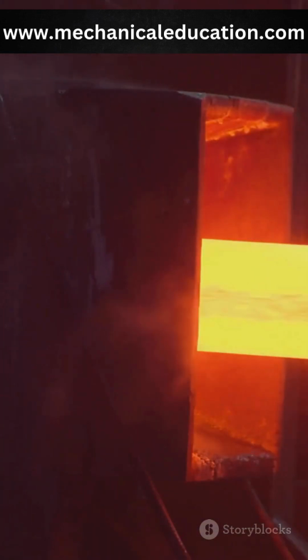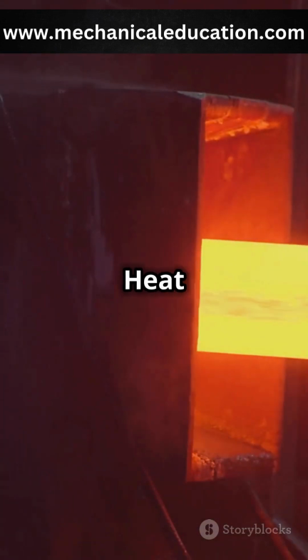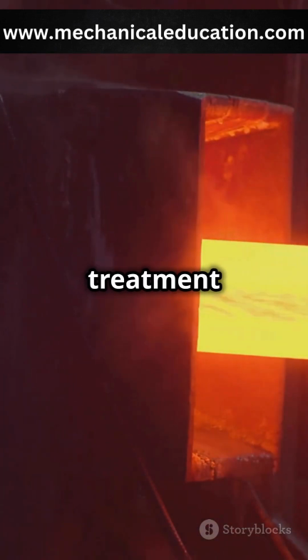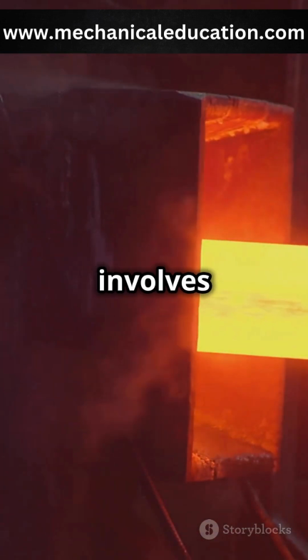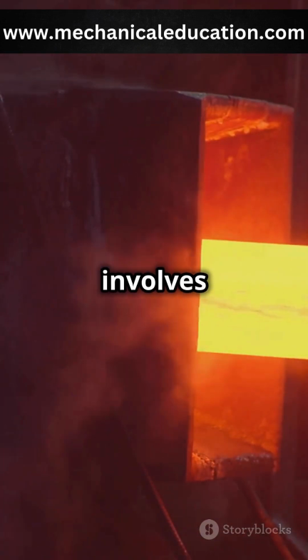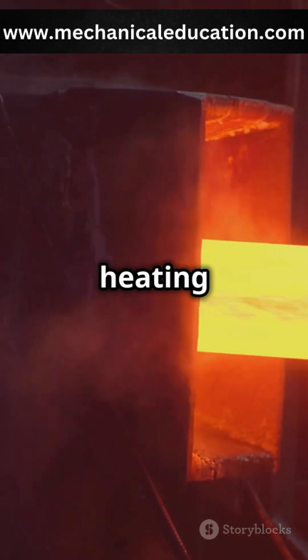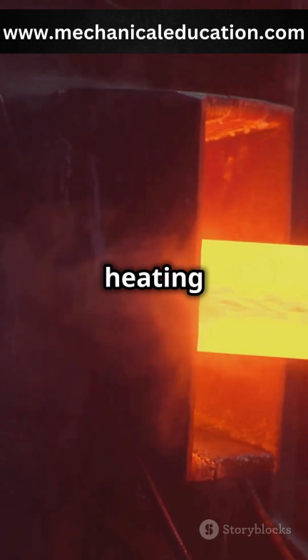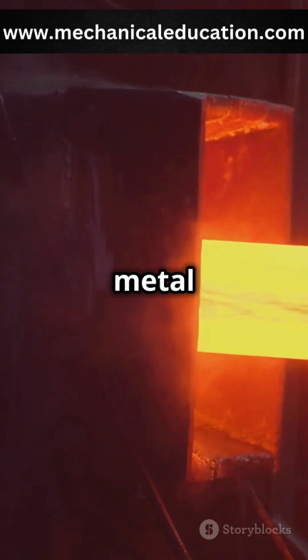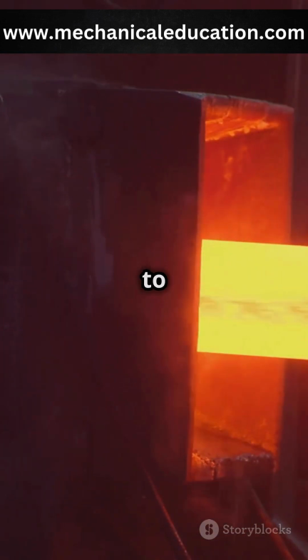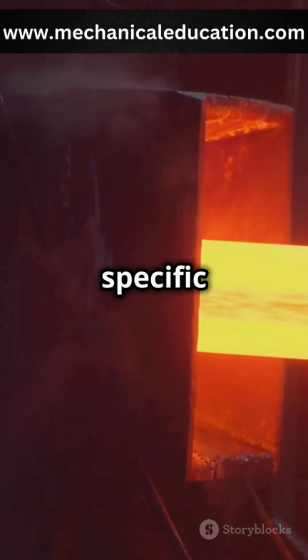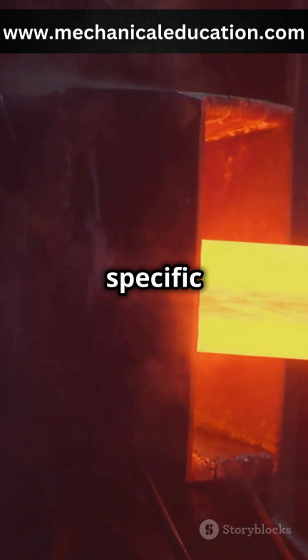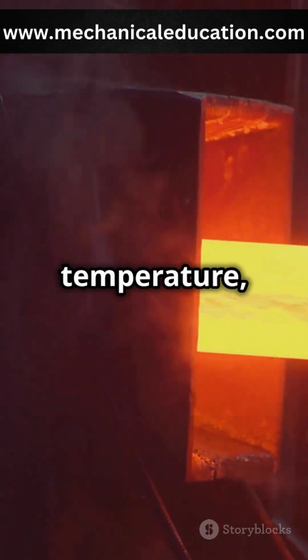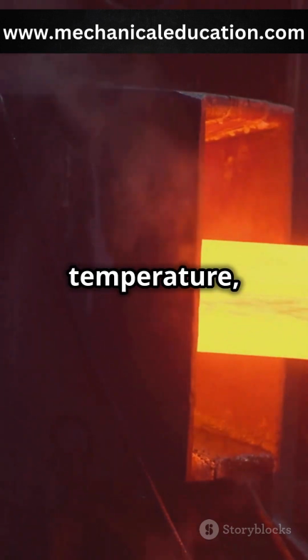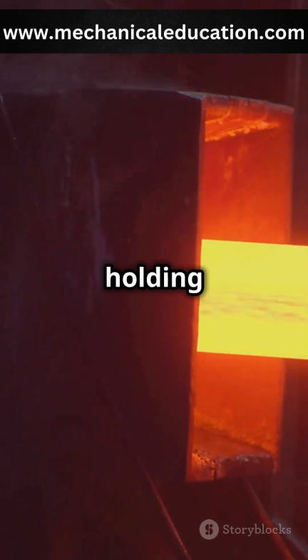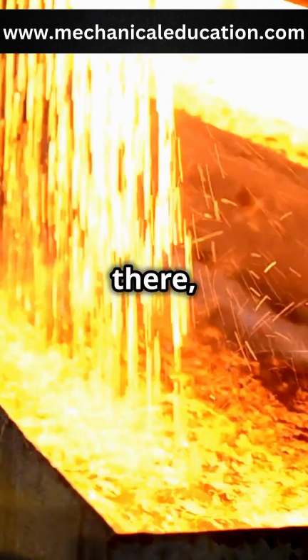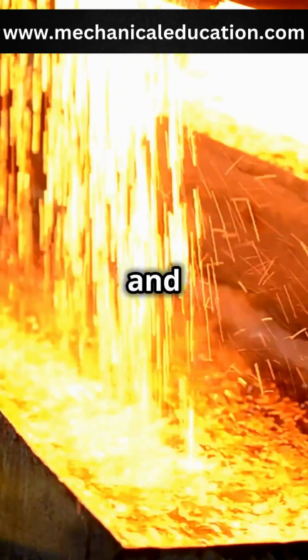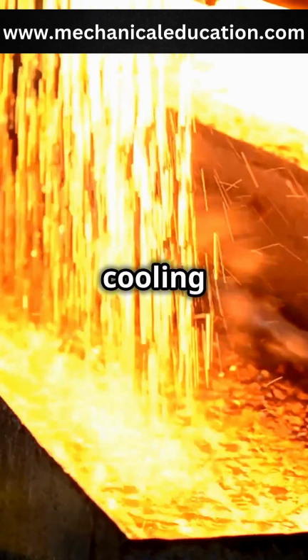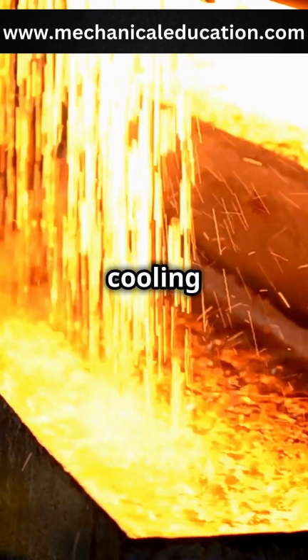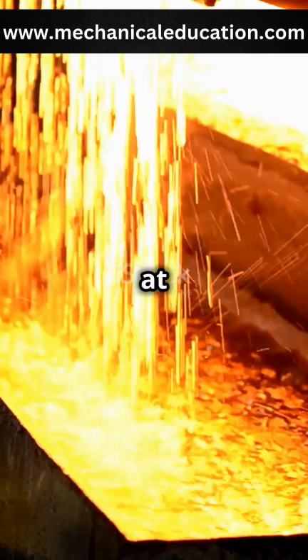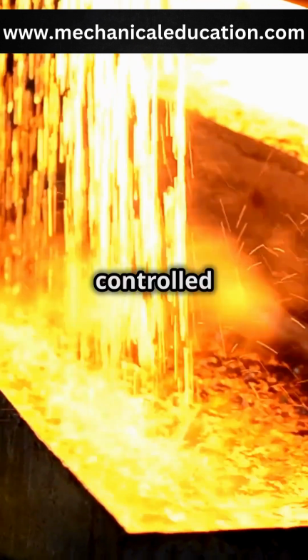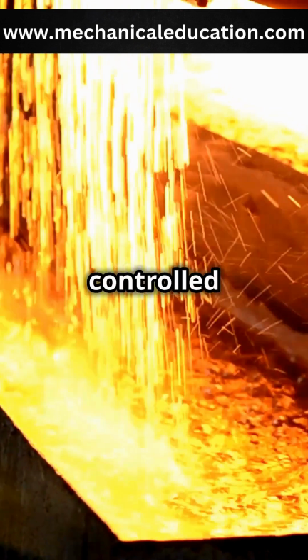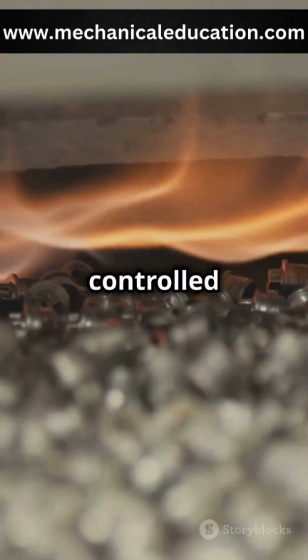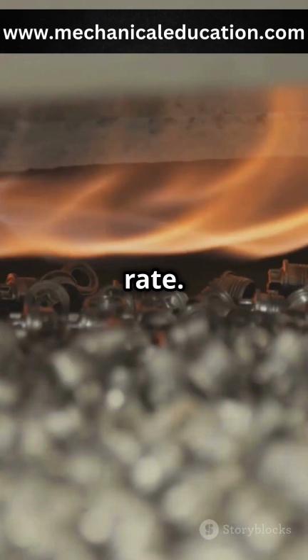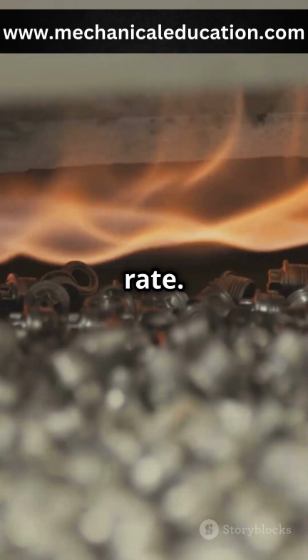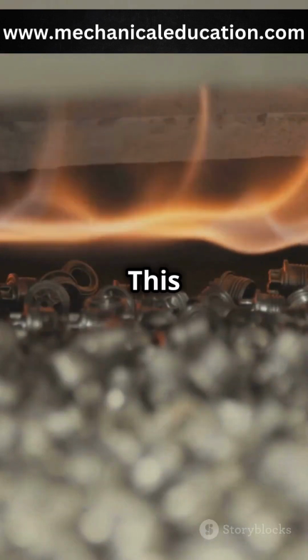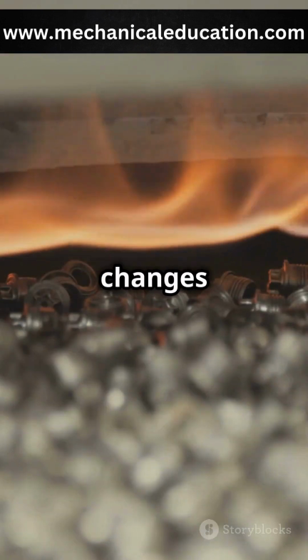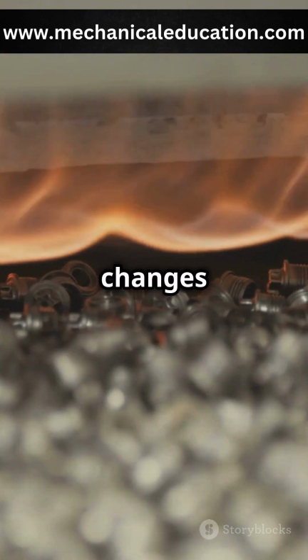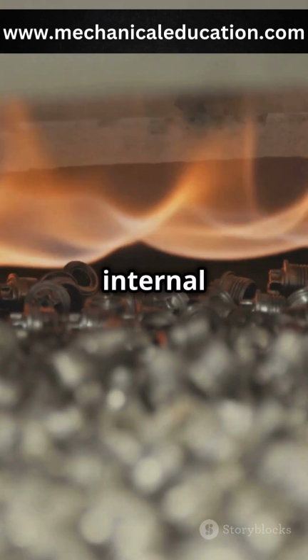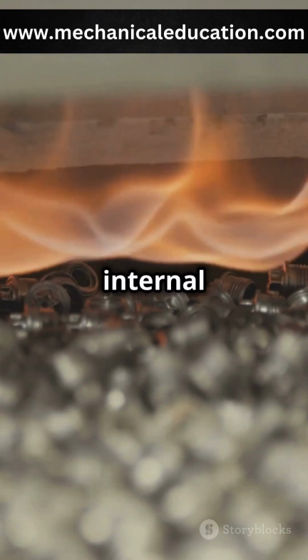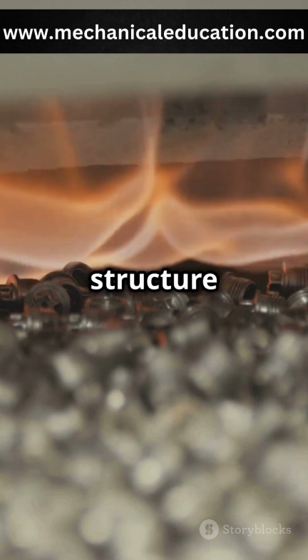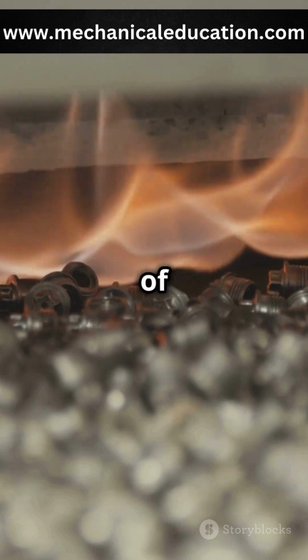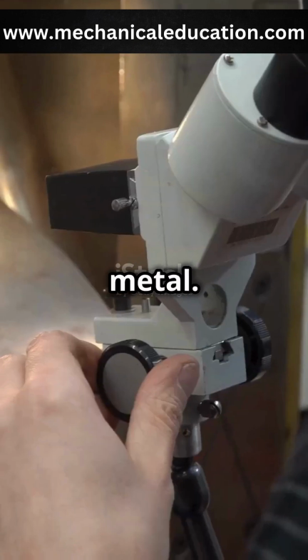Heat treatment involves heating metal to a specific temperature, holding it there, and then cooling it at a controlled rate. This changes the internal structure of the metal.